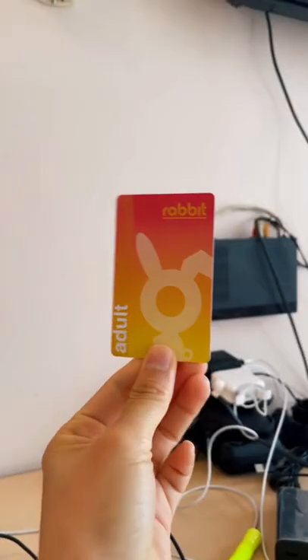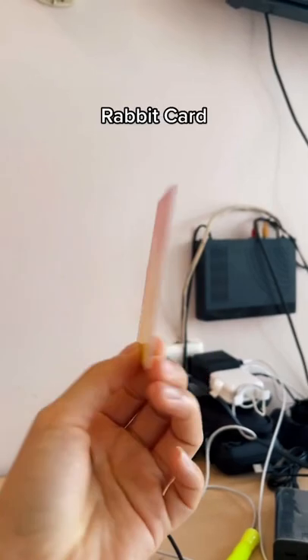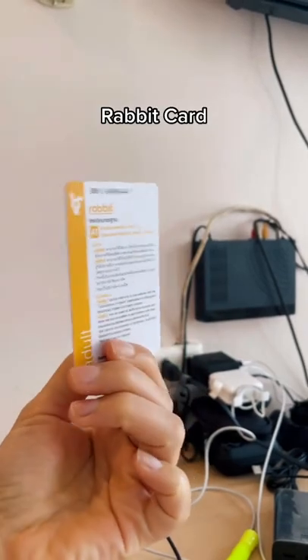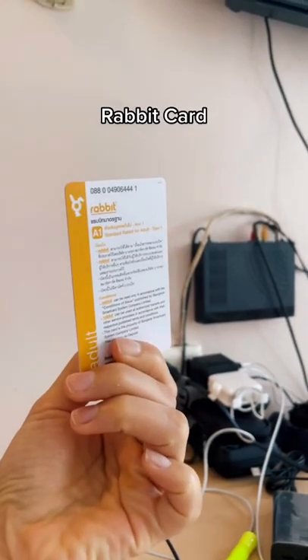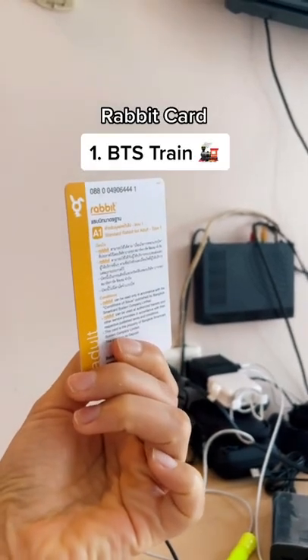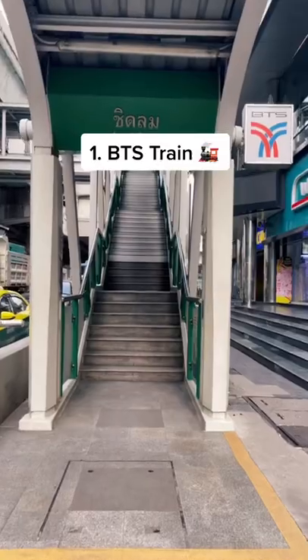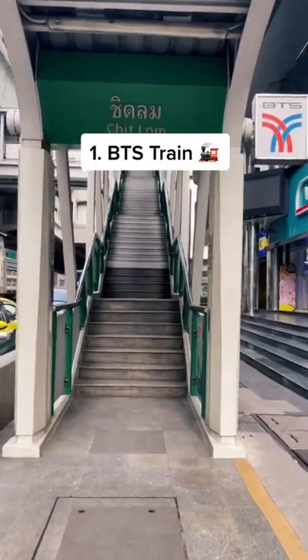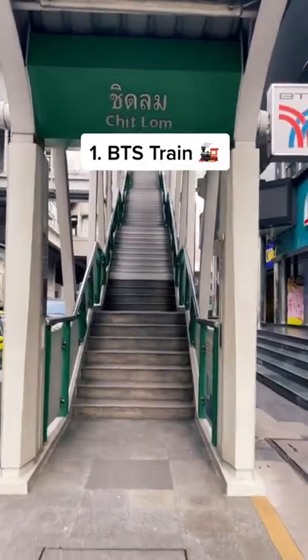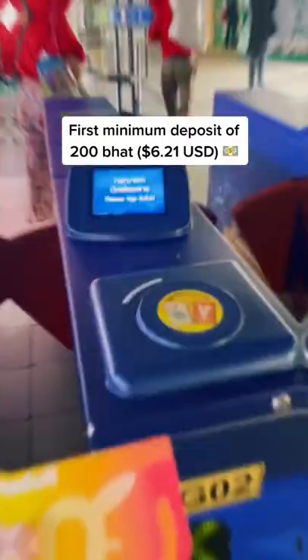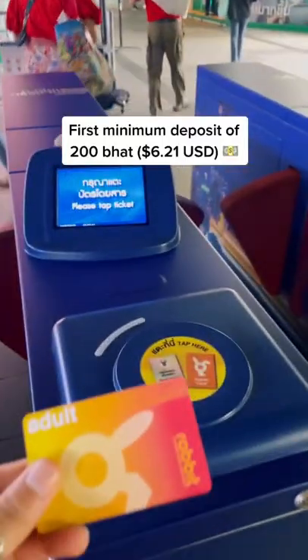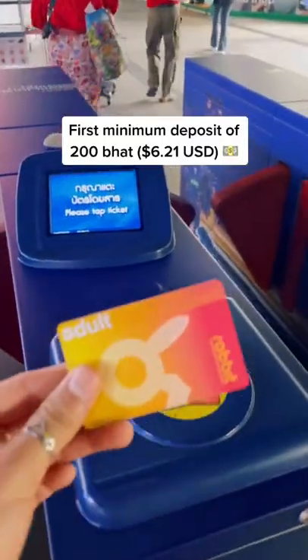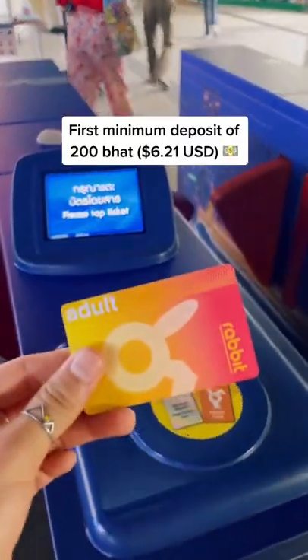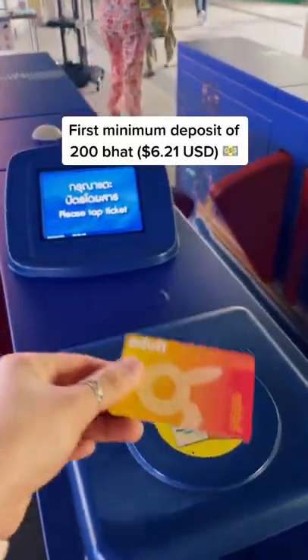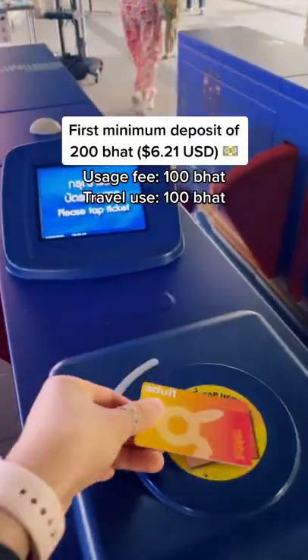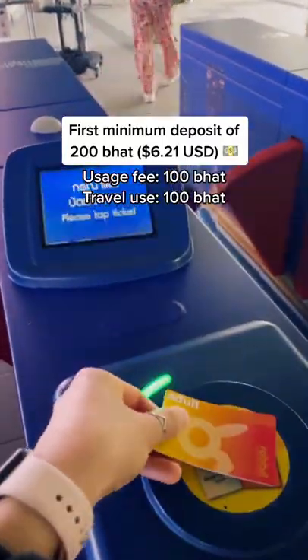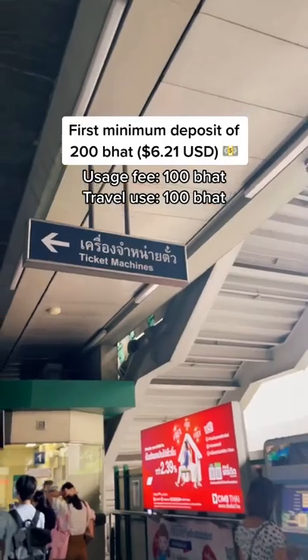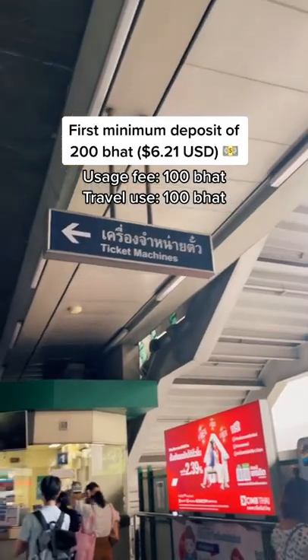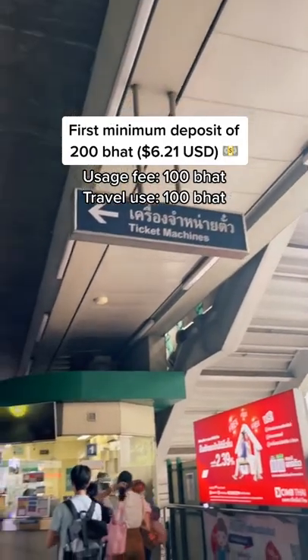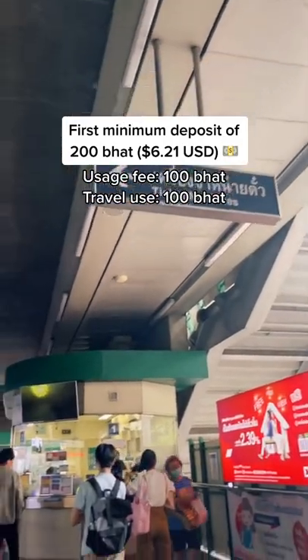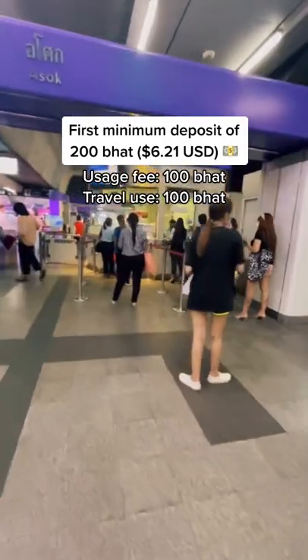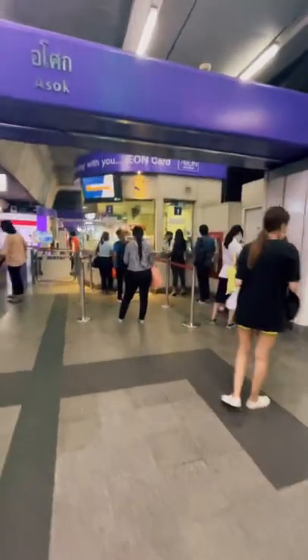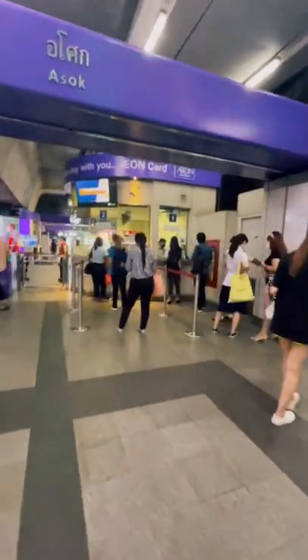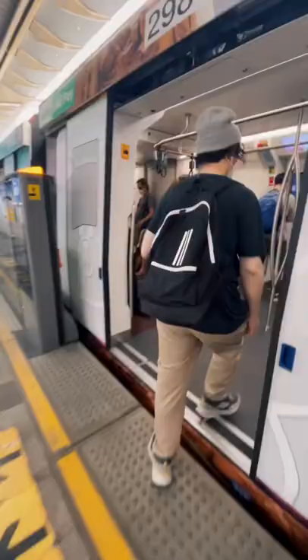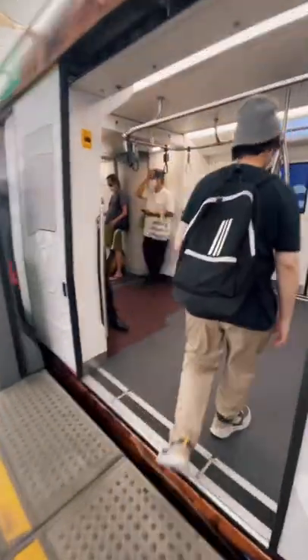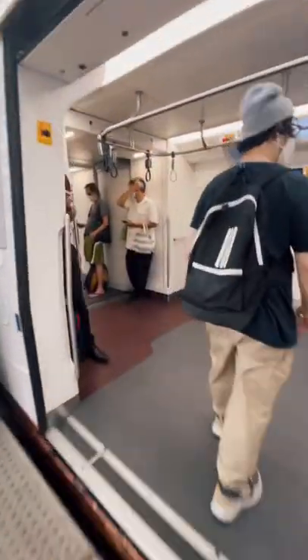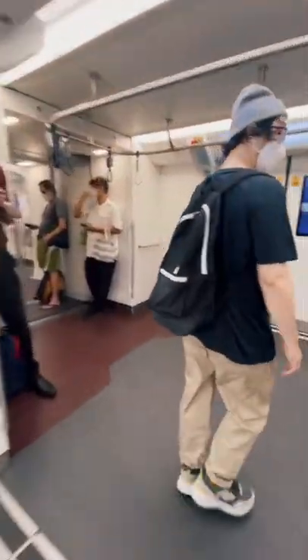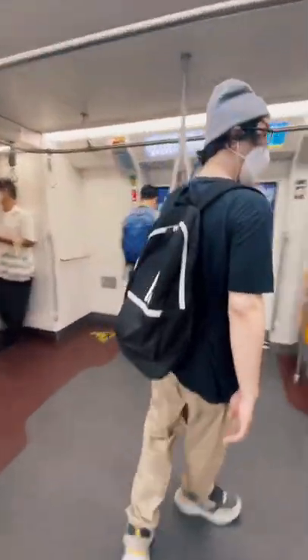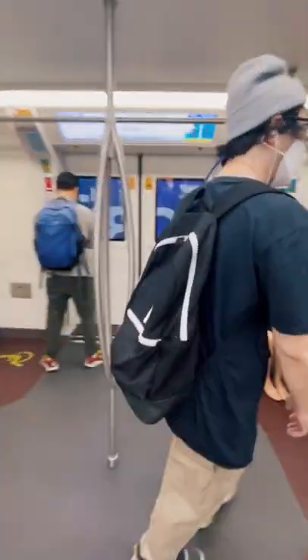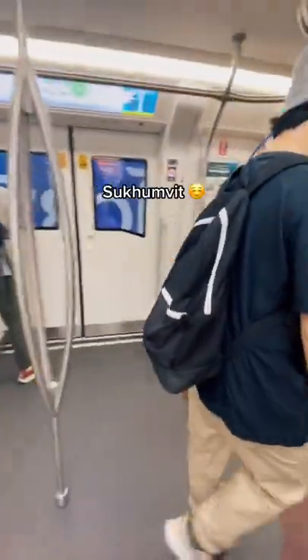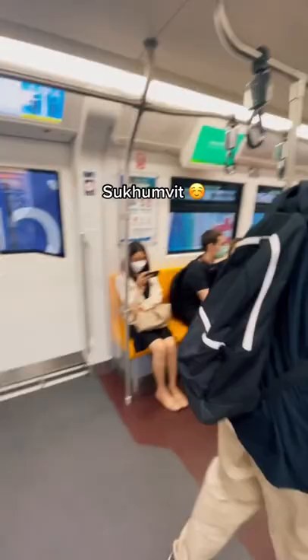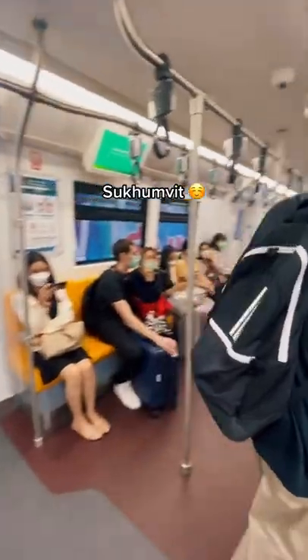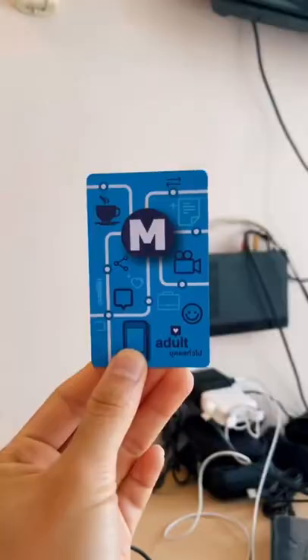First, you want to get the Rabbit Card to hop on the BTS train. There's a minimum of 200 baht deposit the first time — 100 for the usage fee and 100 to travel. Or you can get a single ride each time. Super convenient if you're along the line, and there's AC.